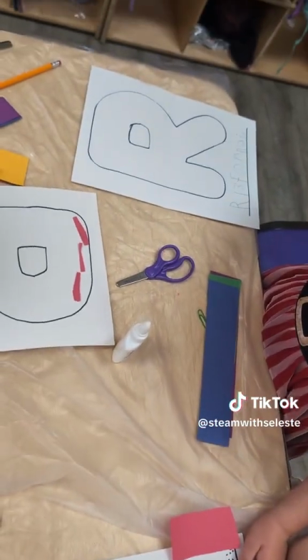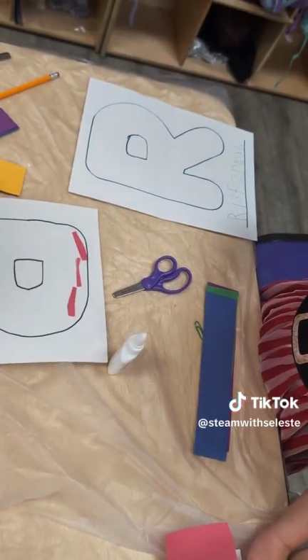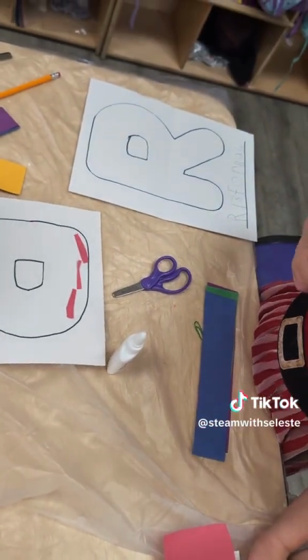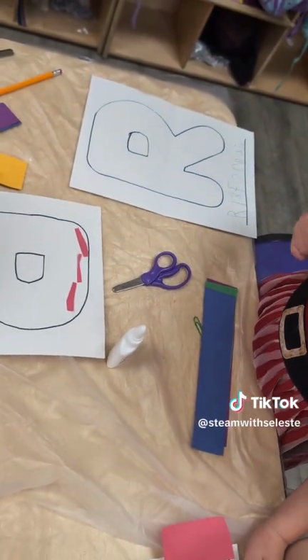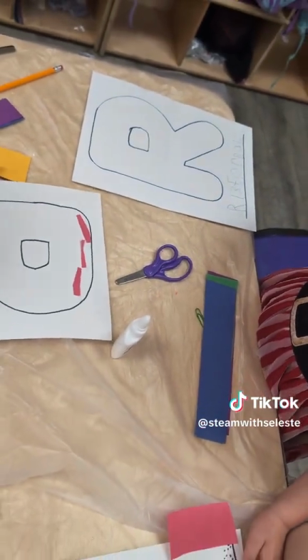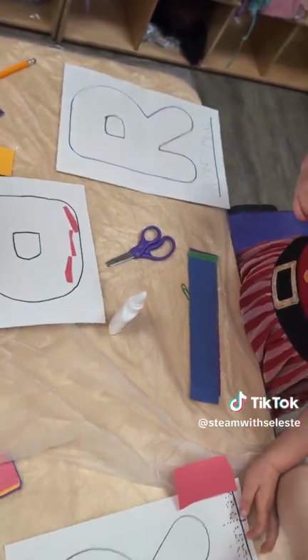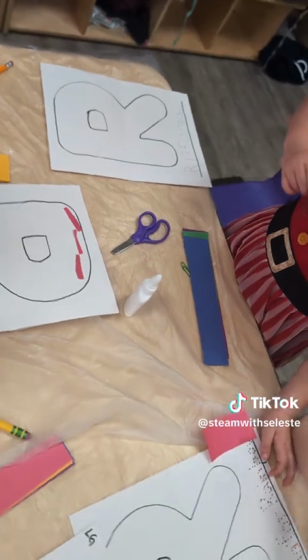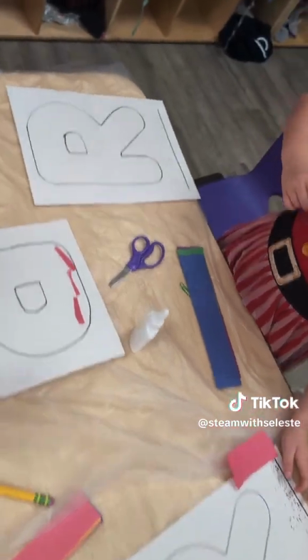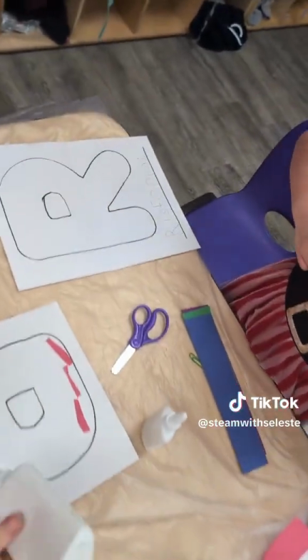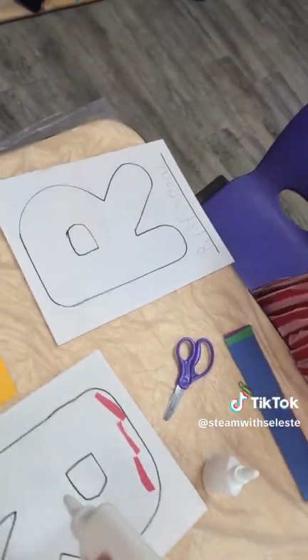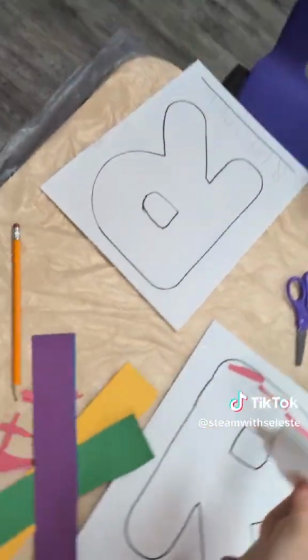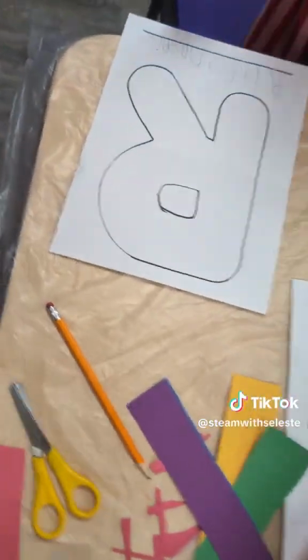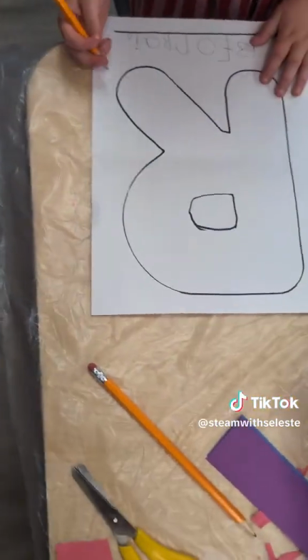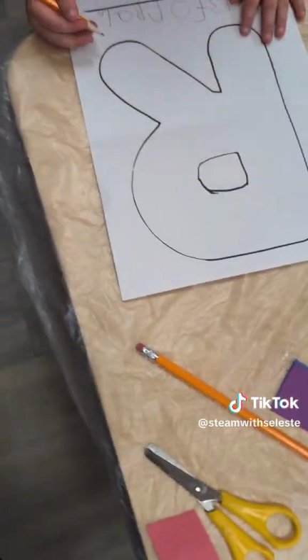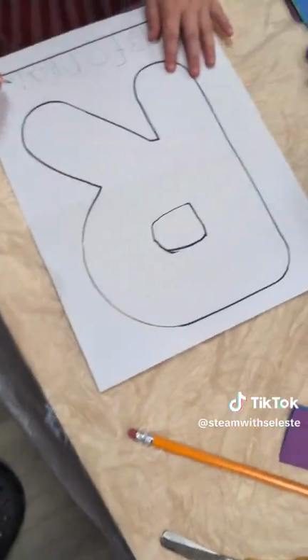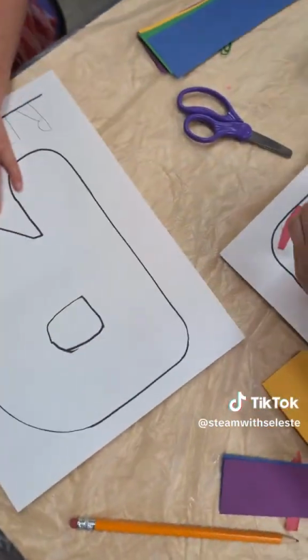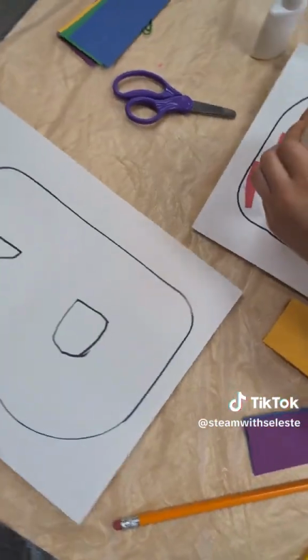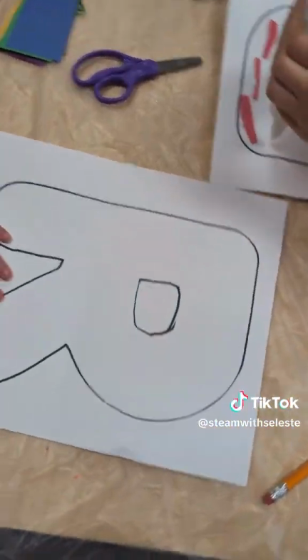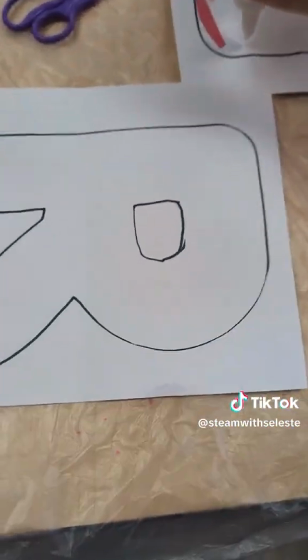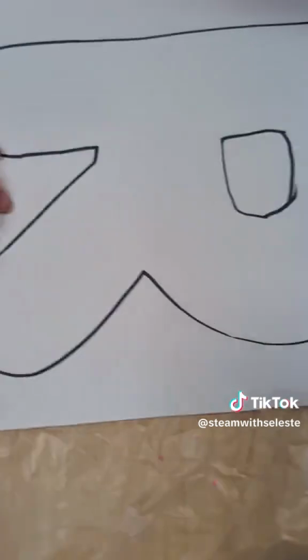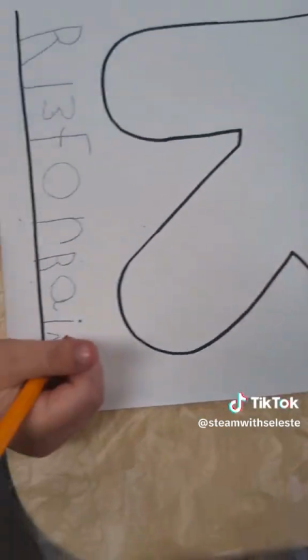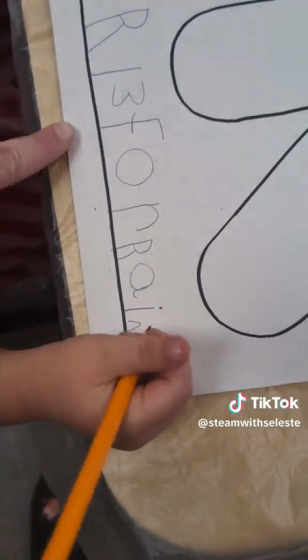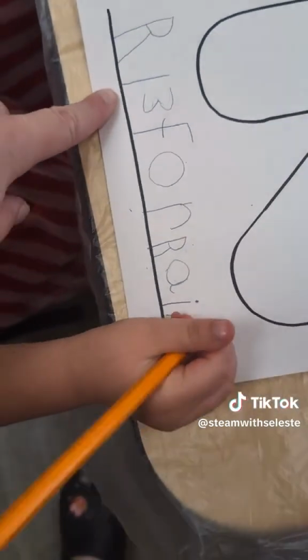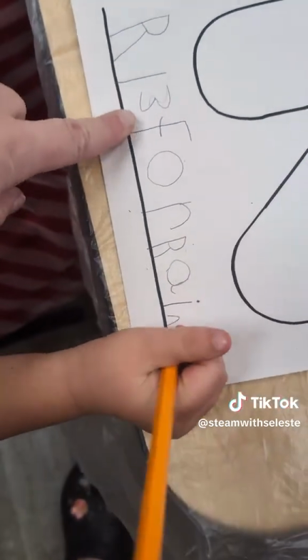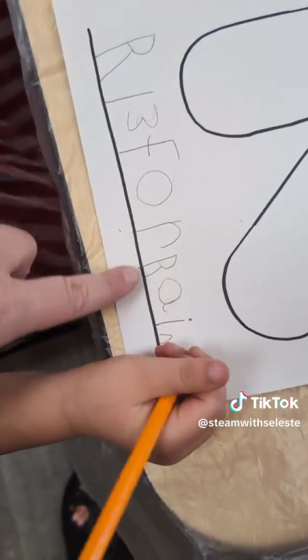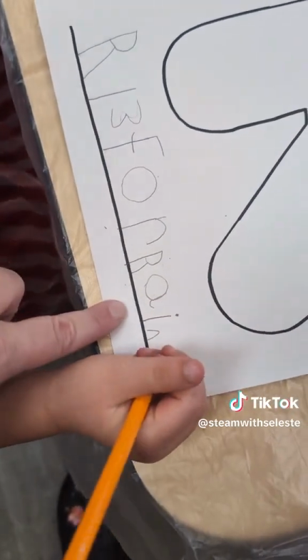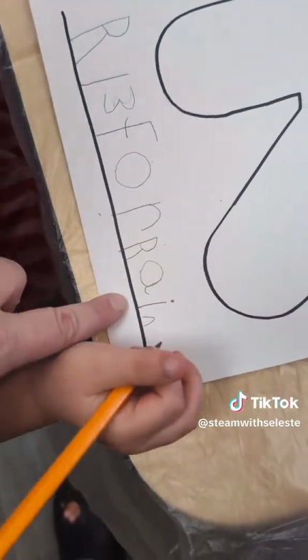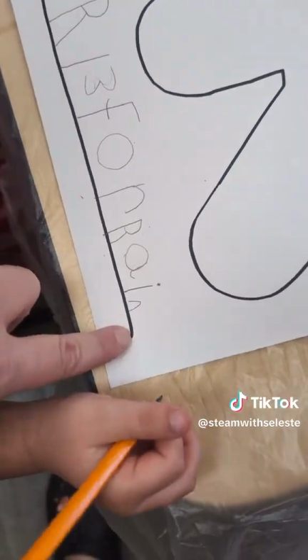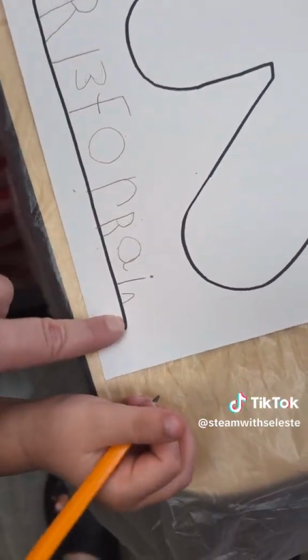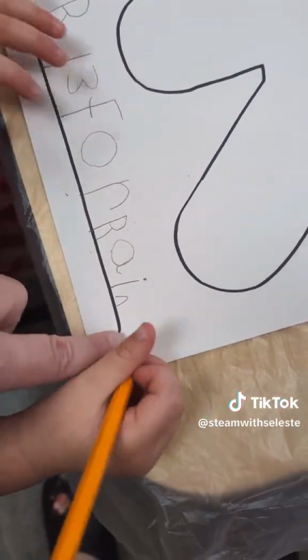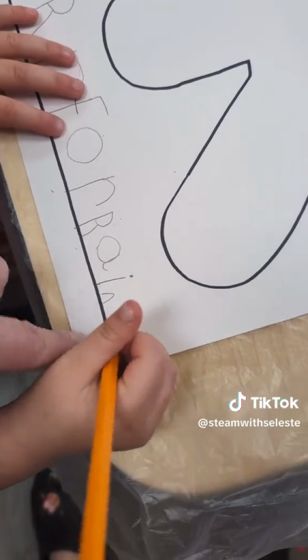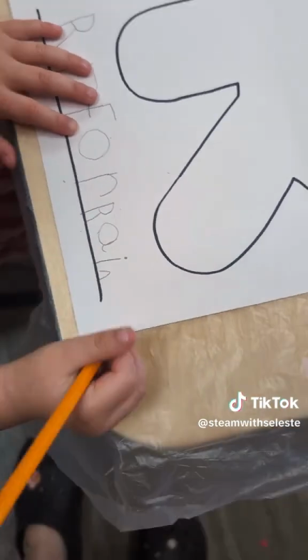After they were done cutting and gluing their rainbows on there, we had them write the word R is for rainbow. So here's one of my girls working on that. R is for R-A-I-N-B-O-W.